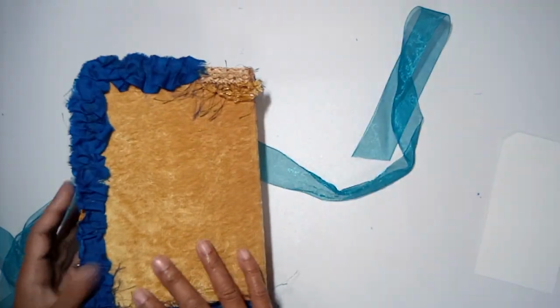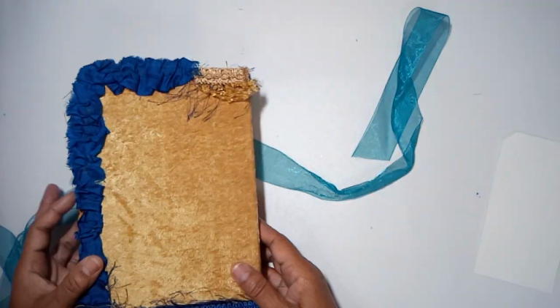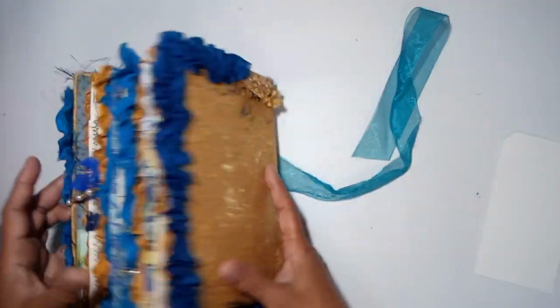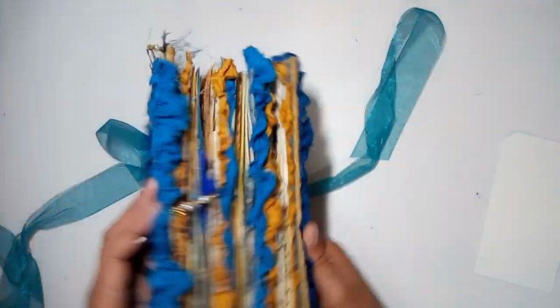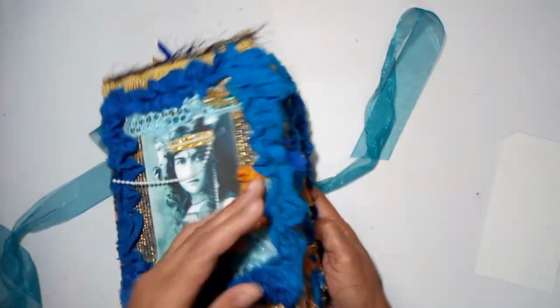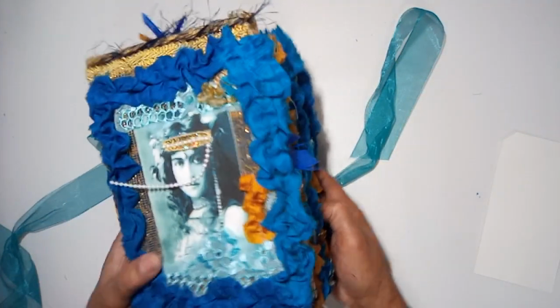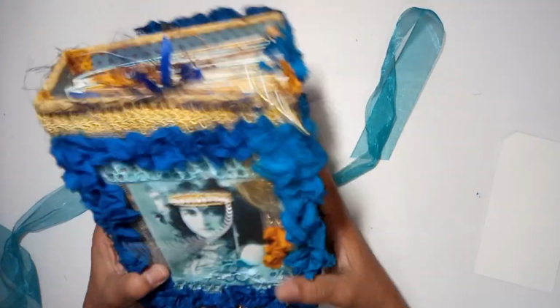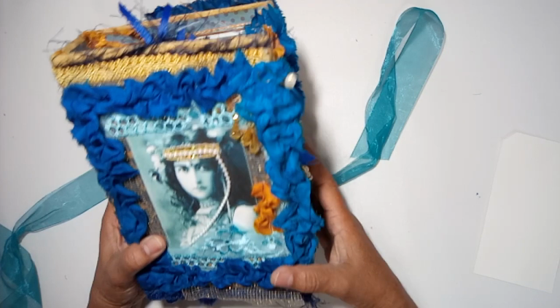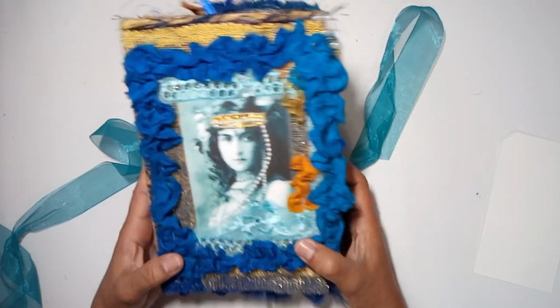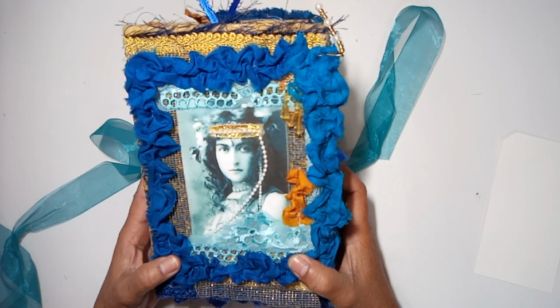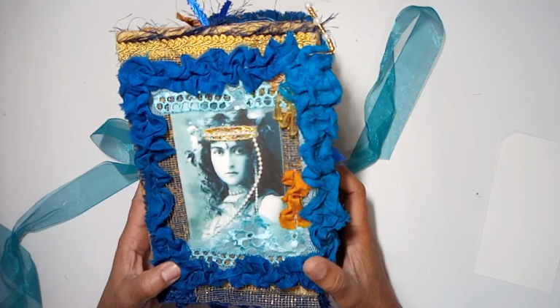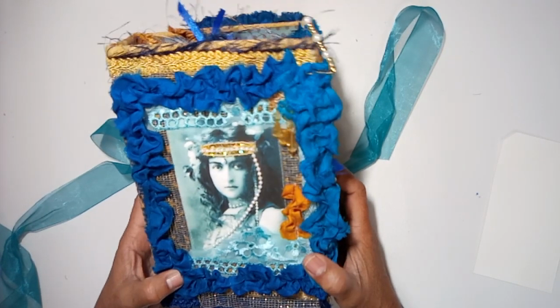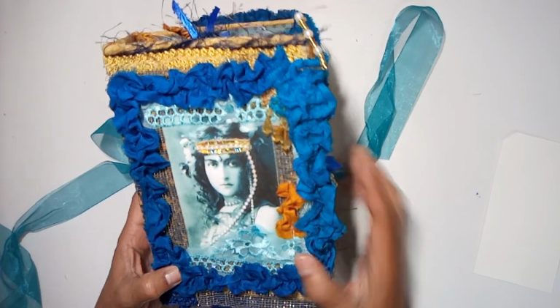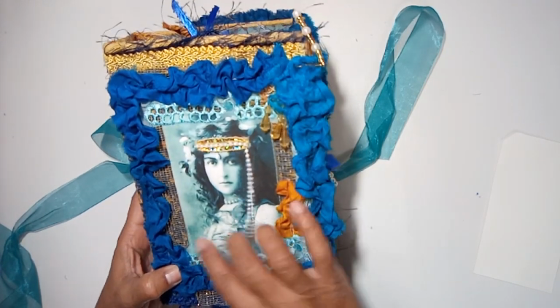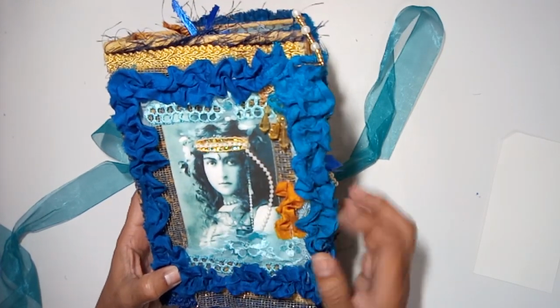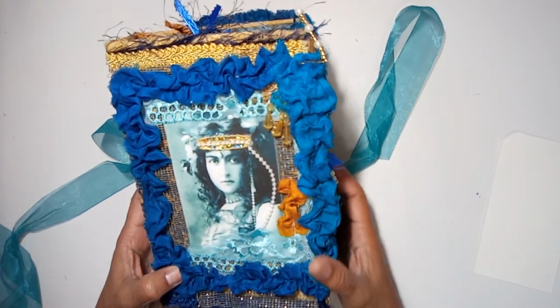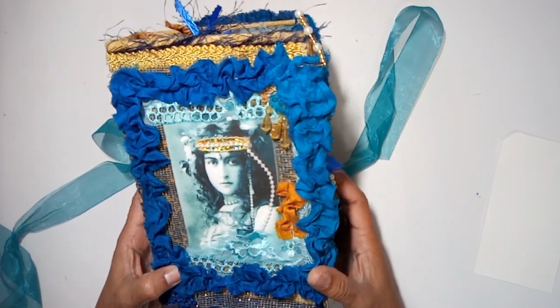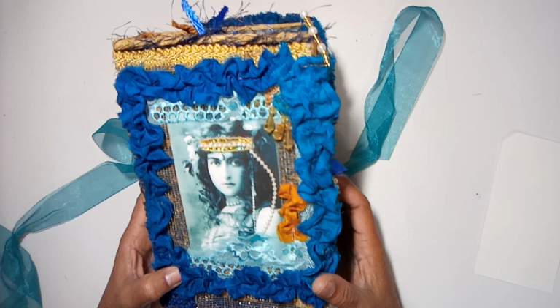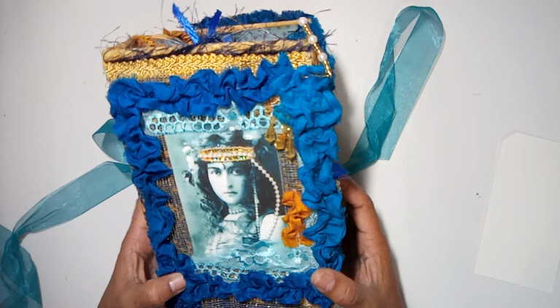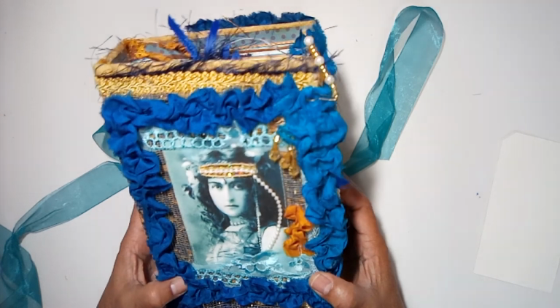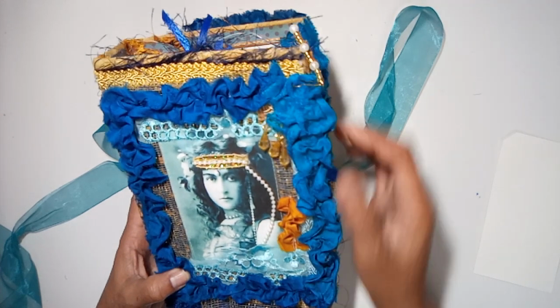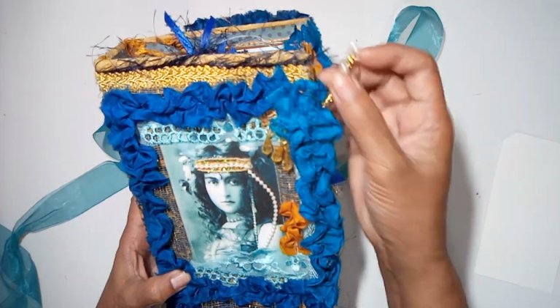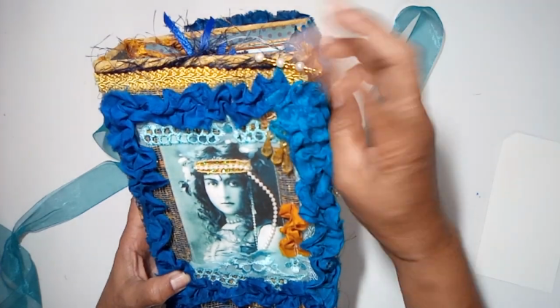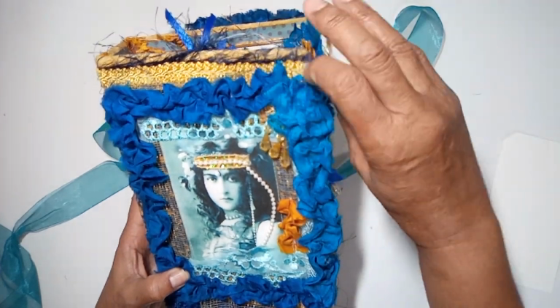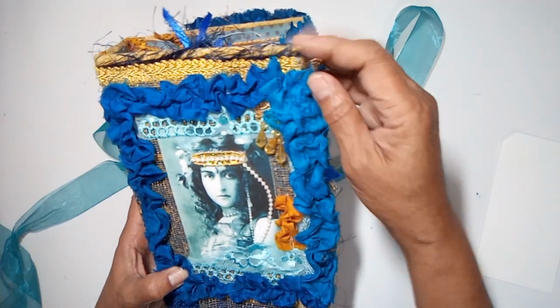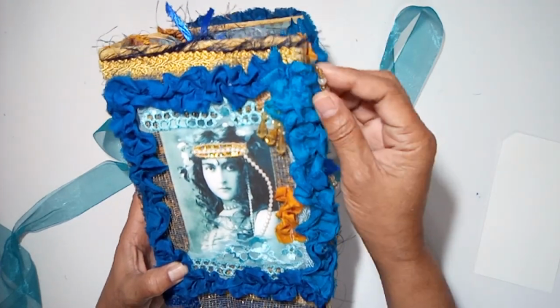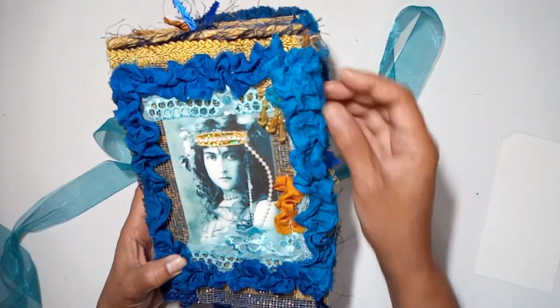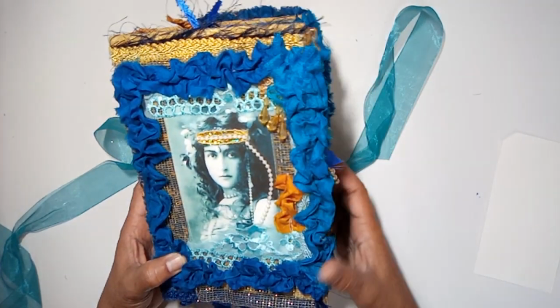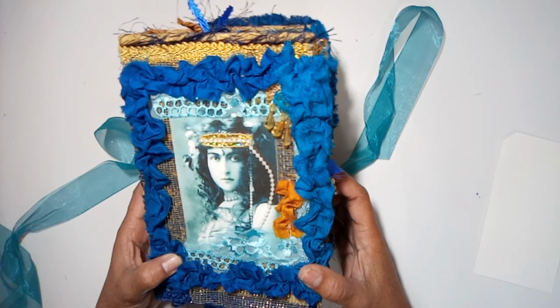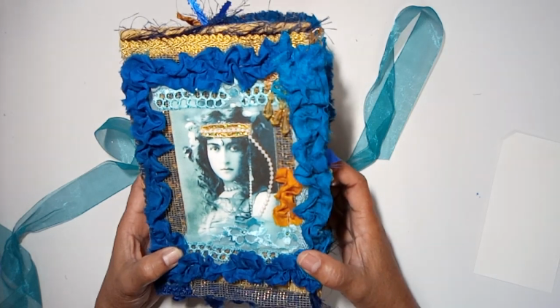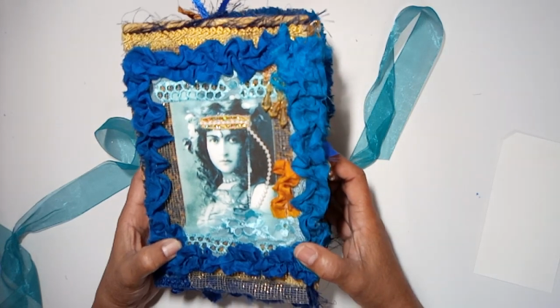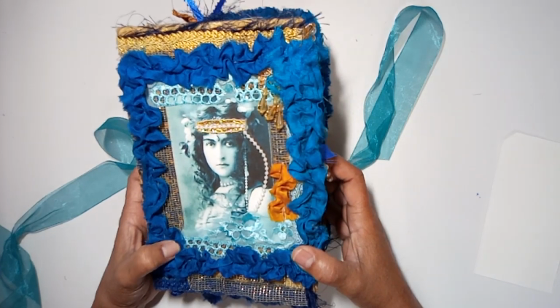Okay guys, that's the end of this flip through — I hope you guys enjoyed it. The link to my shop will be down below in the description. Thanks for joining me, don't forget to hit like and subscribe, and I'll see you at my next video. Bye!